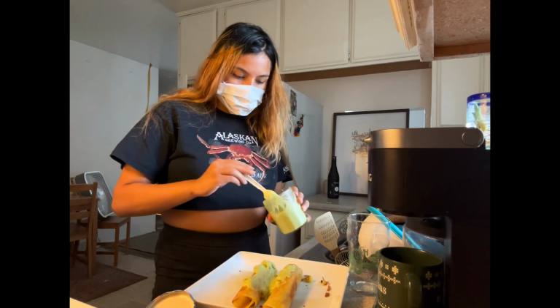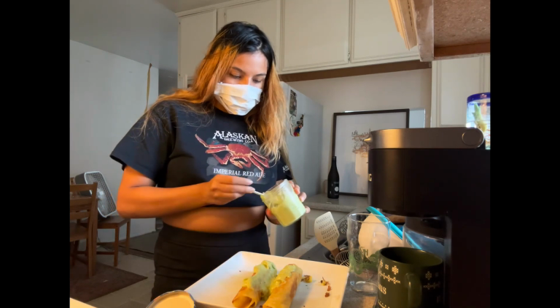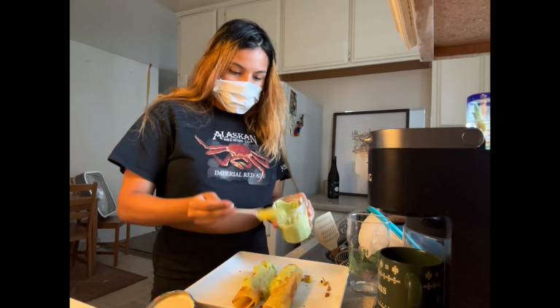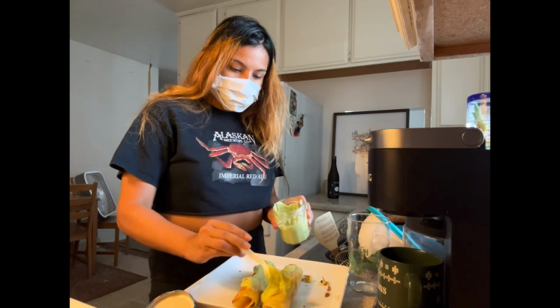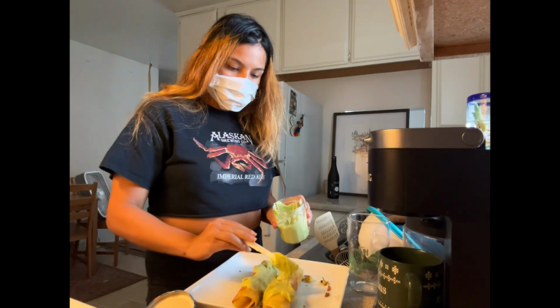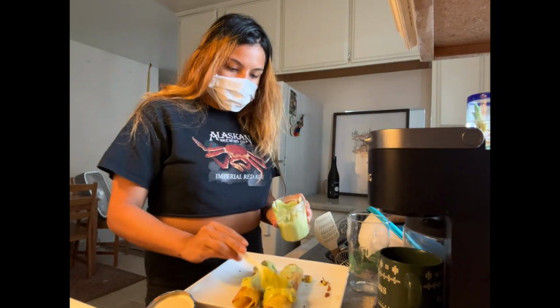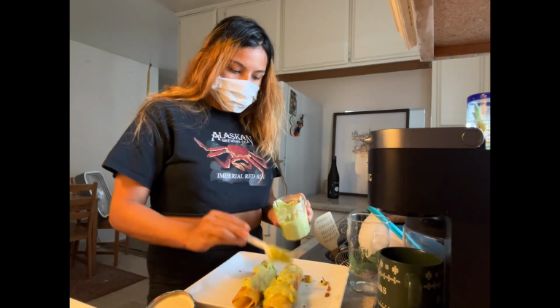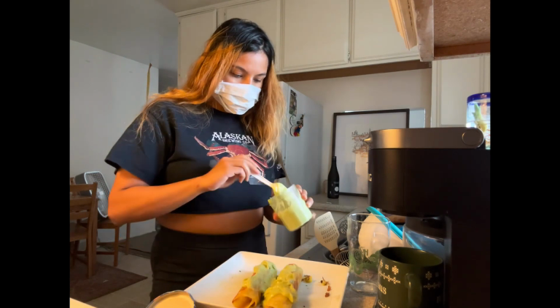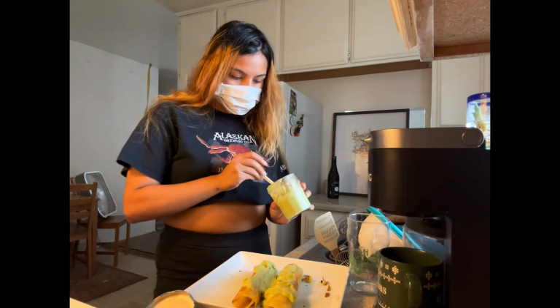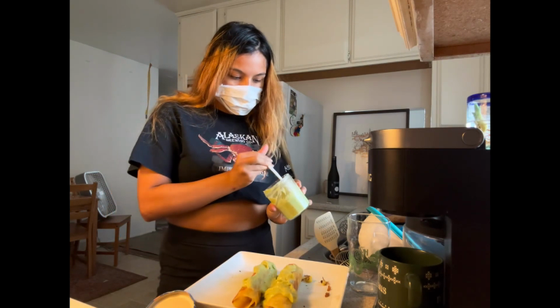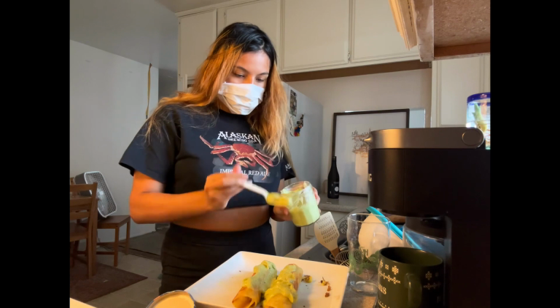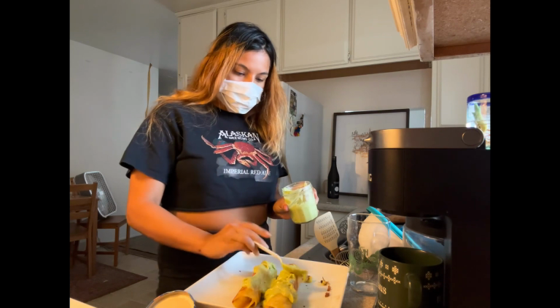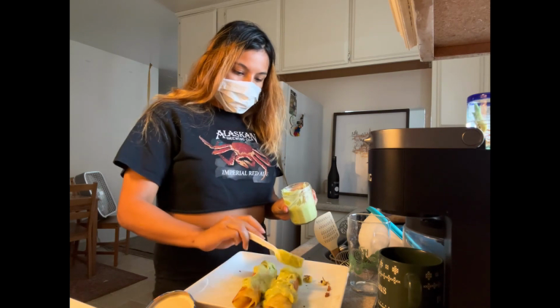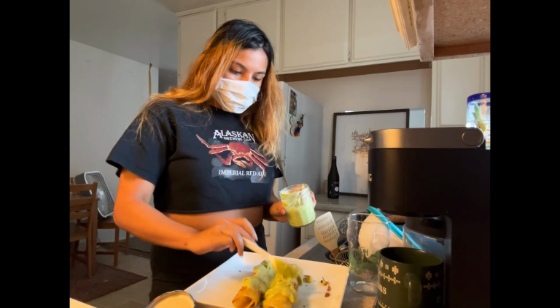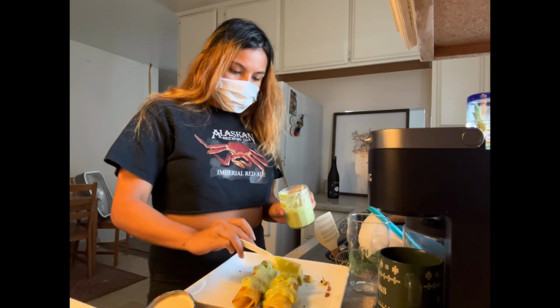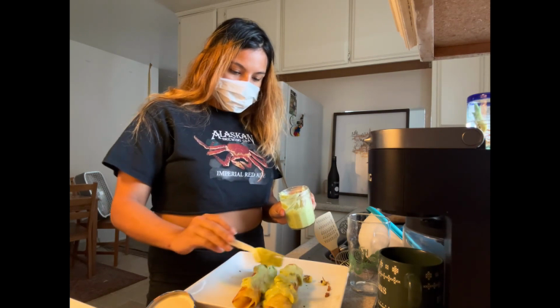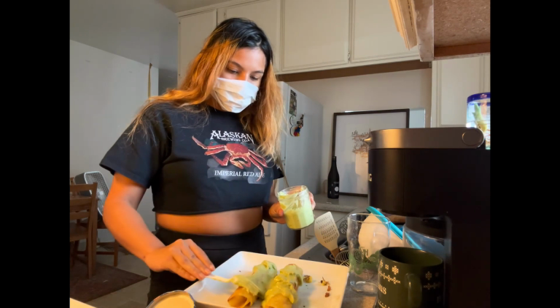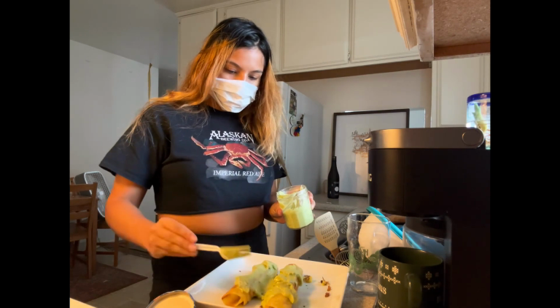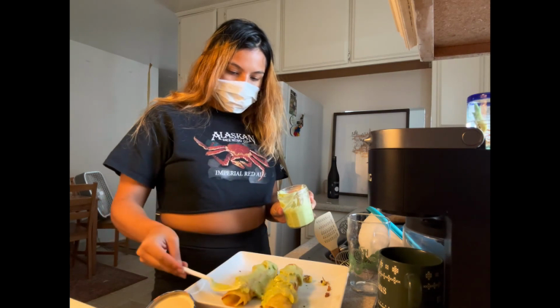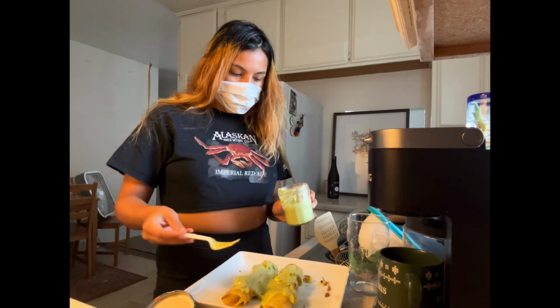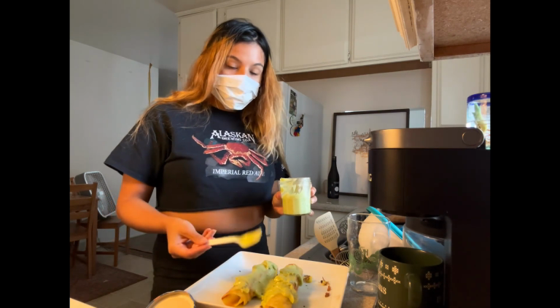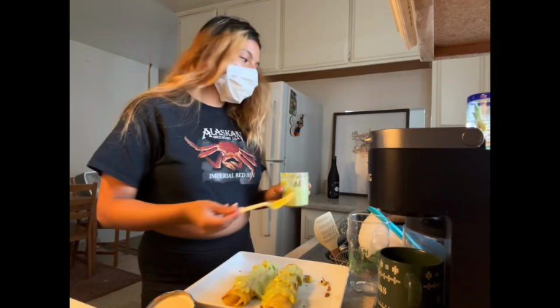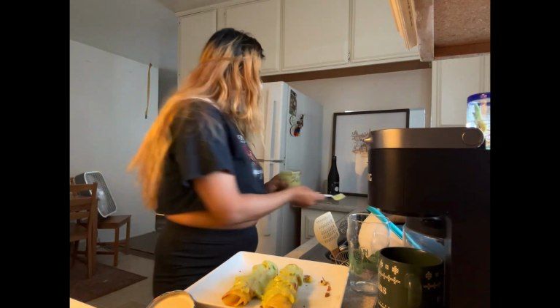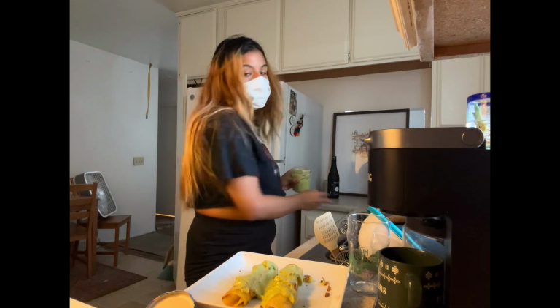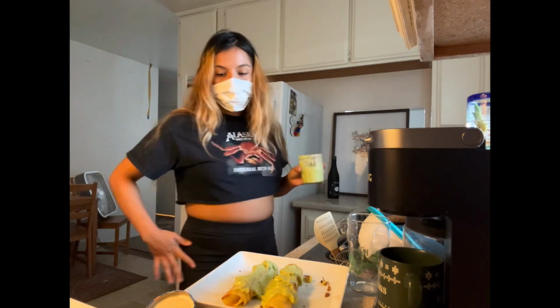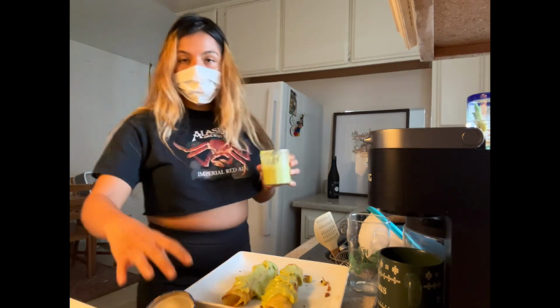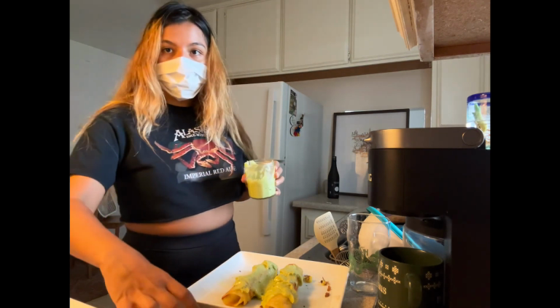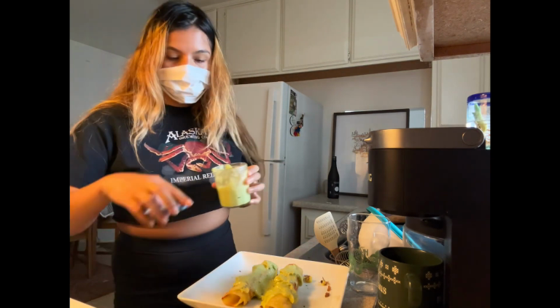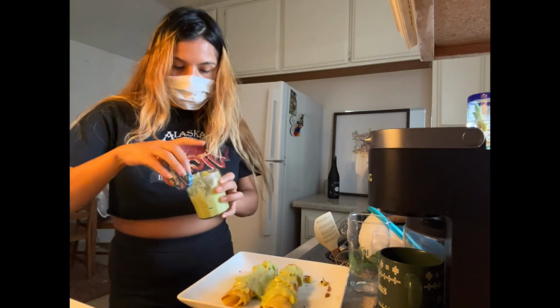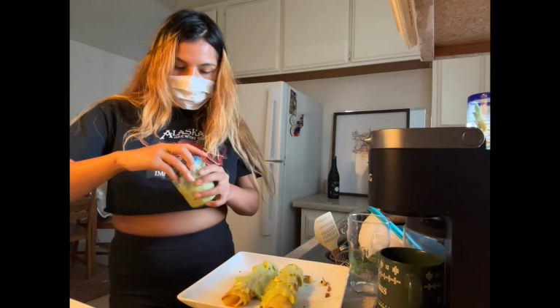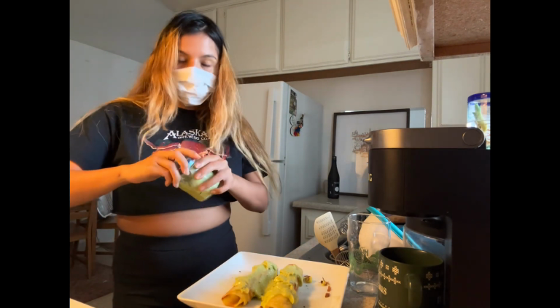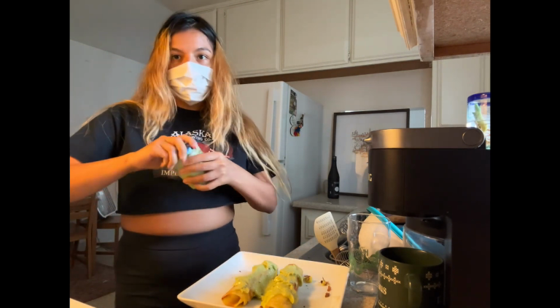I'm going to save this avocado for tomorrow once we have quesadillas. I also have some guacamole.